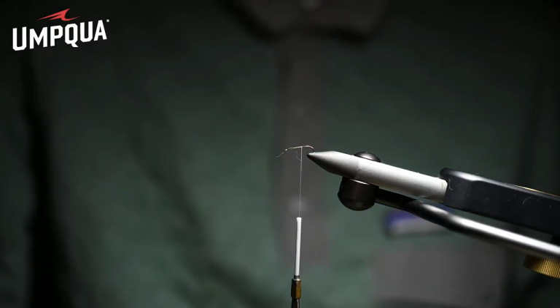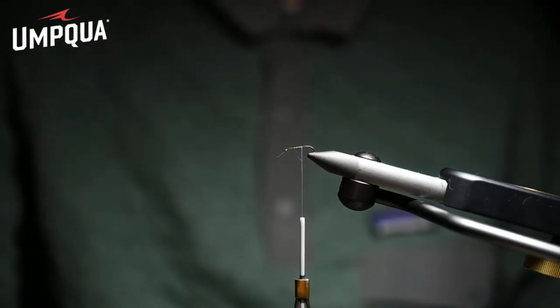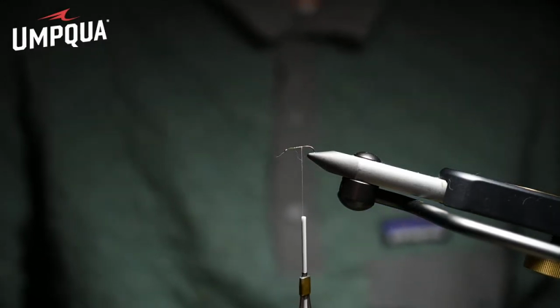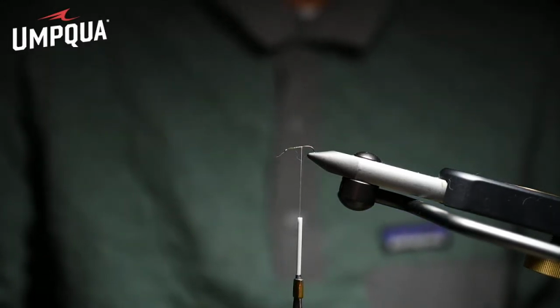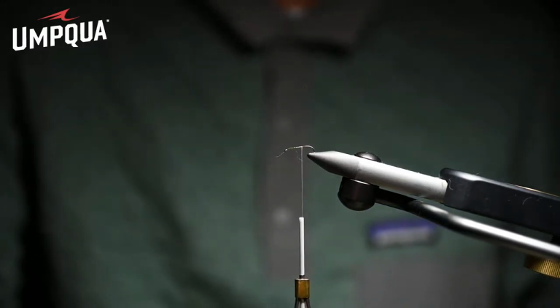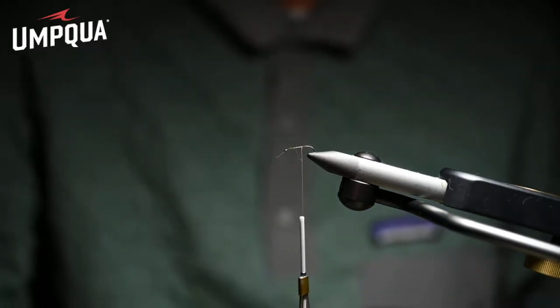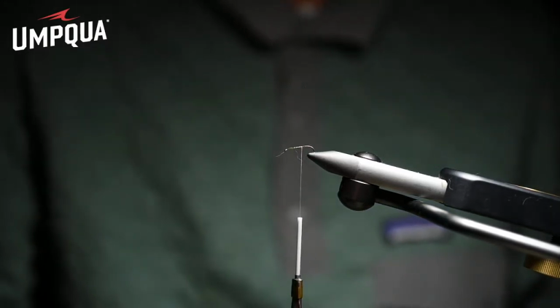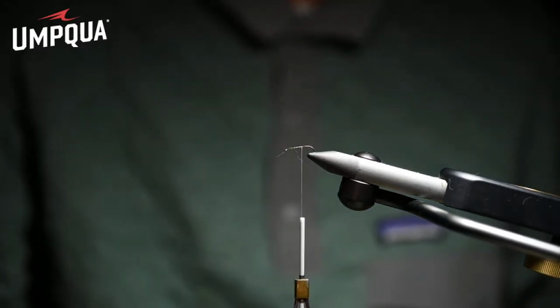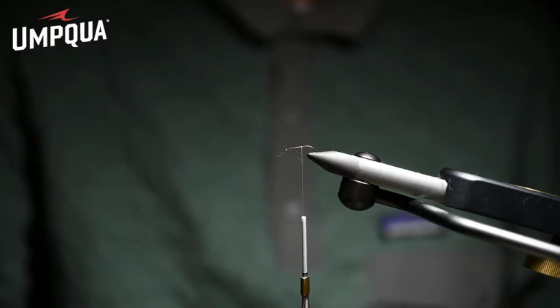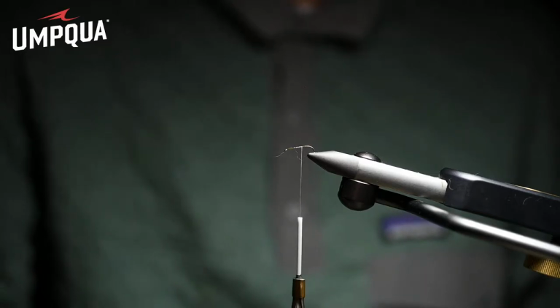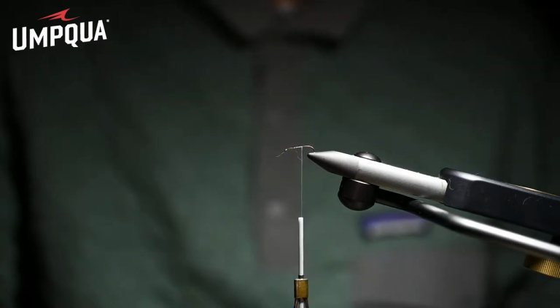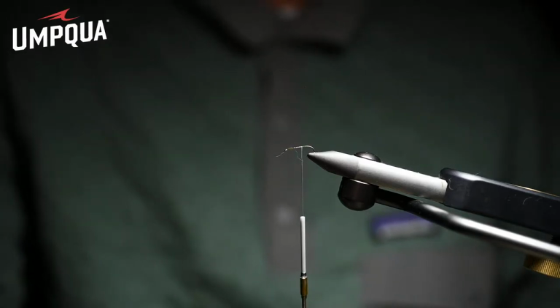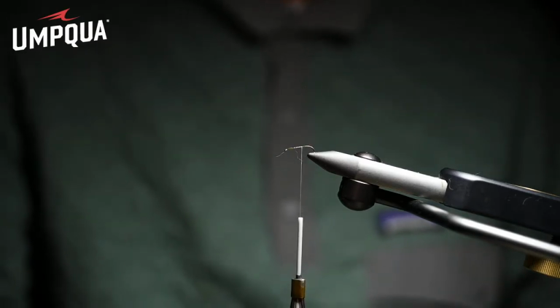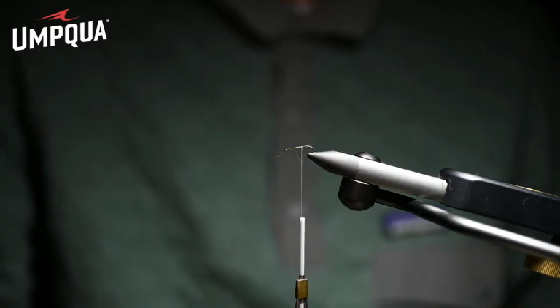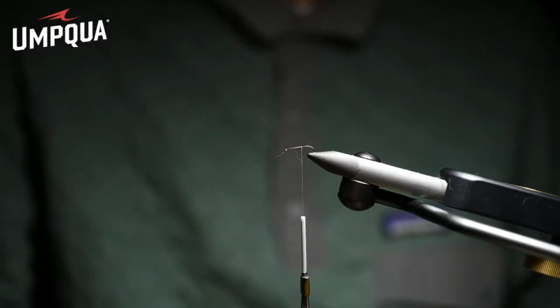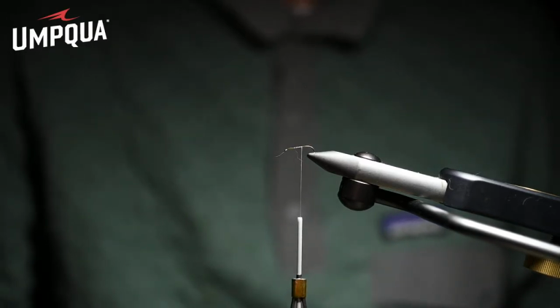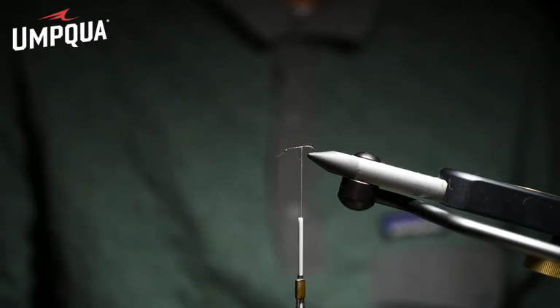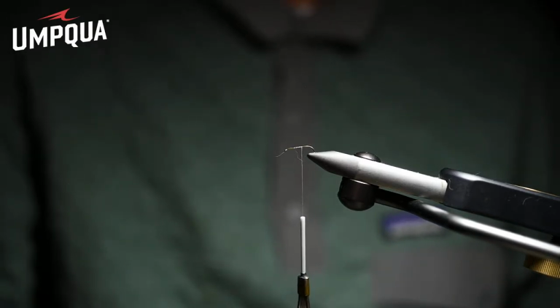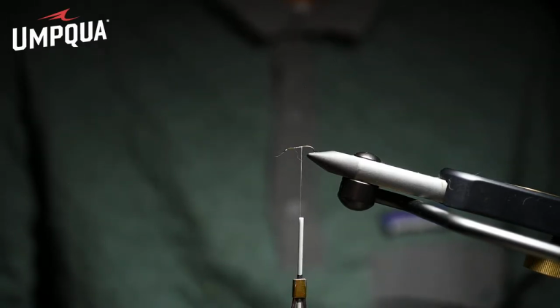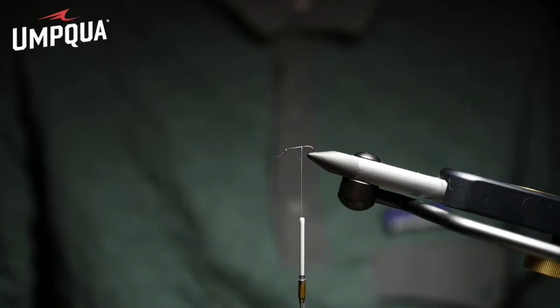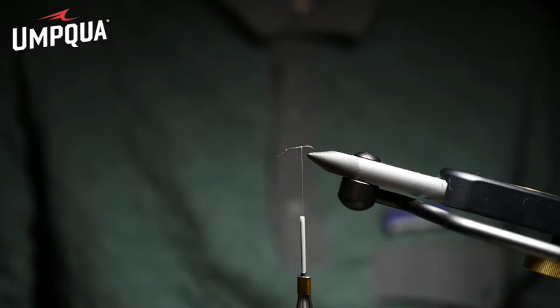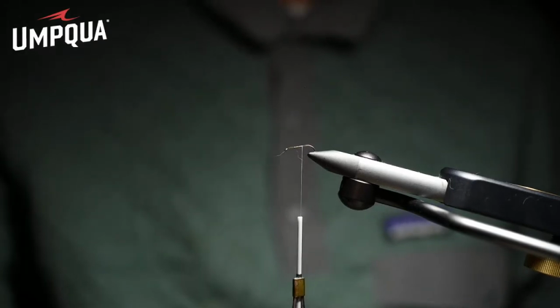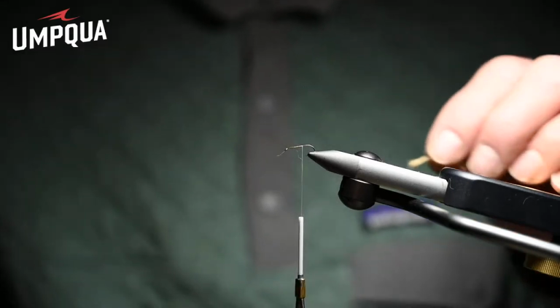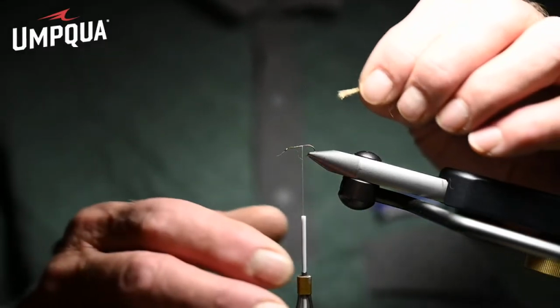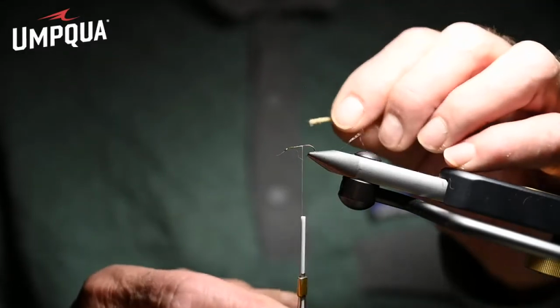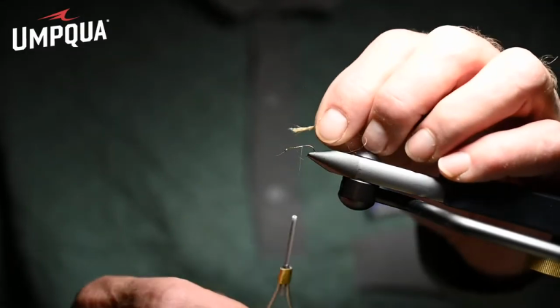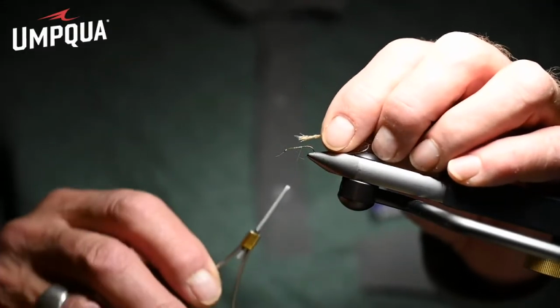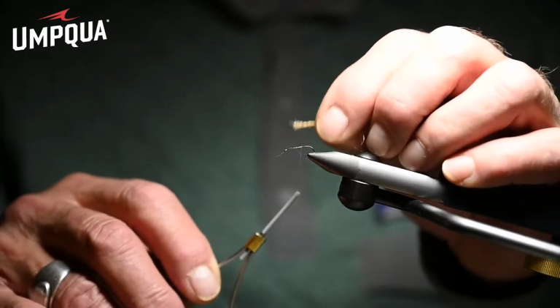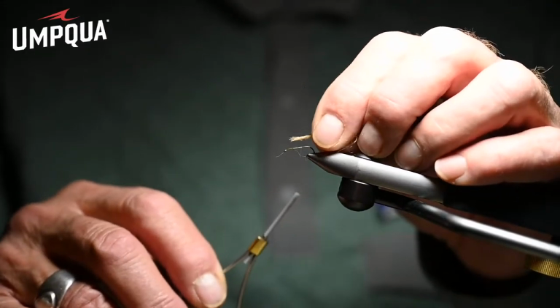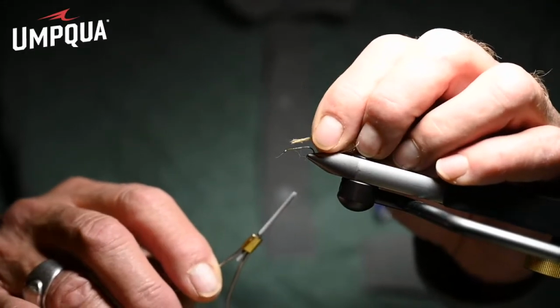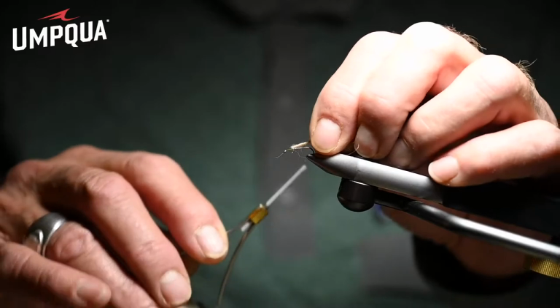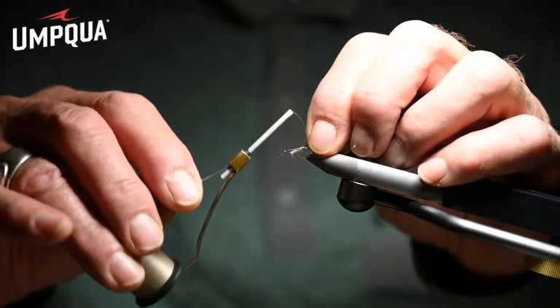Jackie just said, 'If the Sparkle Dun works for a mayfly, why don't you do the same thing for a caddis? Tie a shuck, a rough-dubbed body, and a deer hair wing laid flat over the body for a caddis.' So we did, and it worked like a dream — it worked on the Henry's Fork and the Madison.